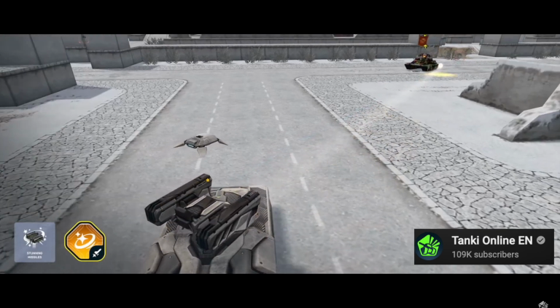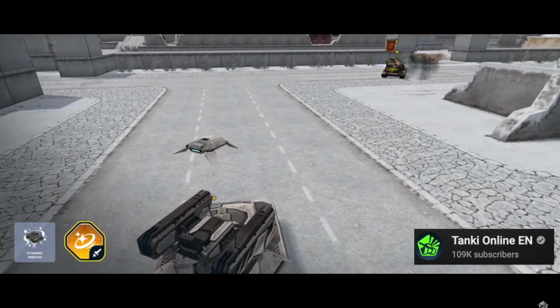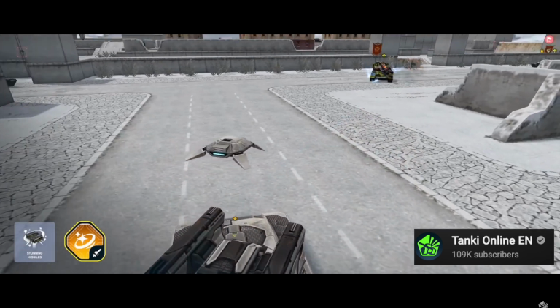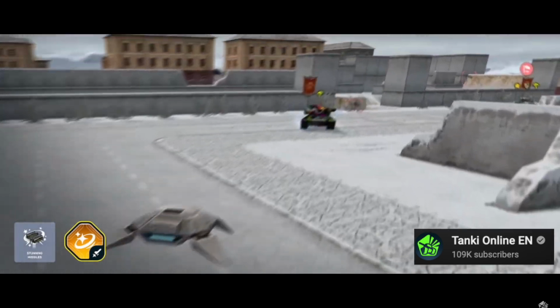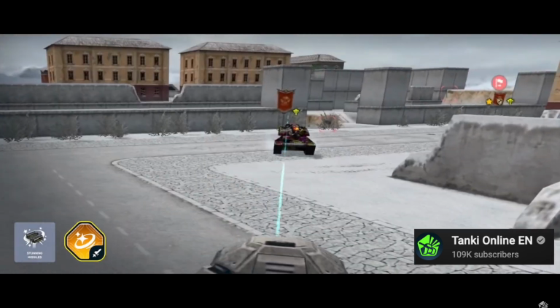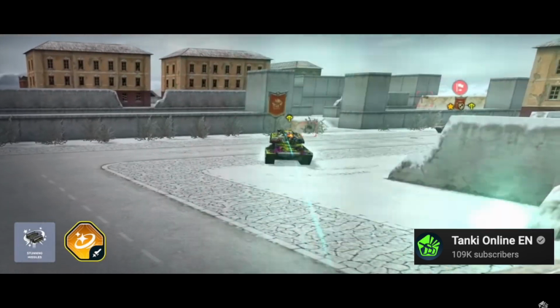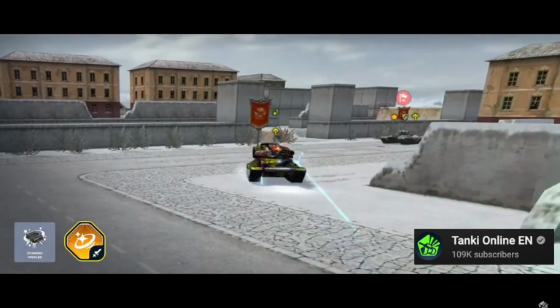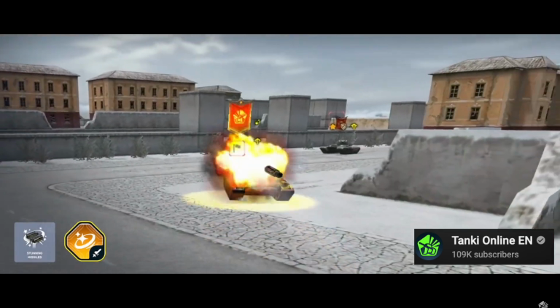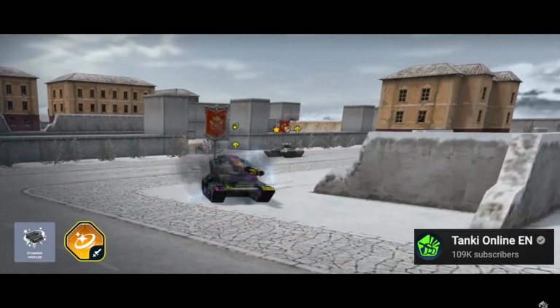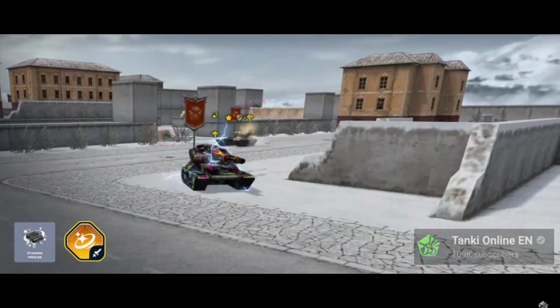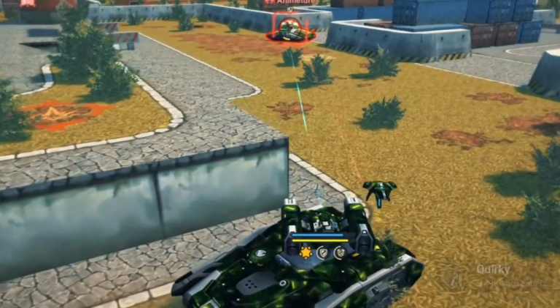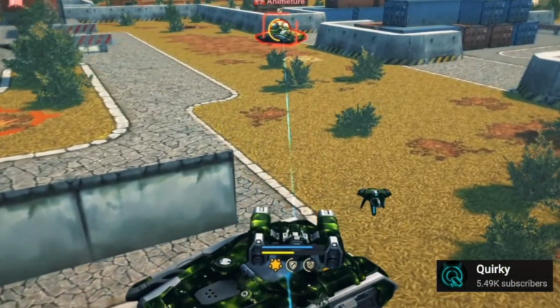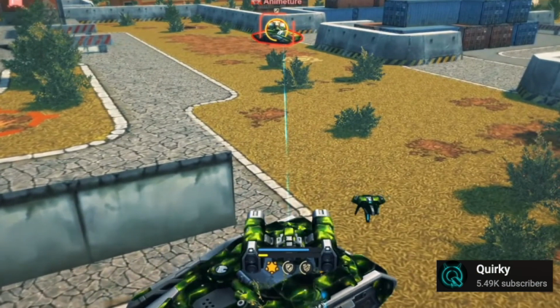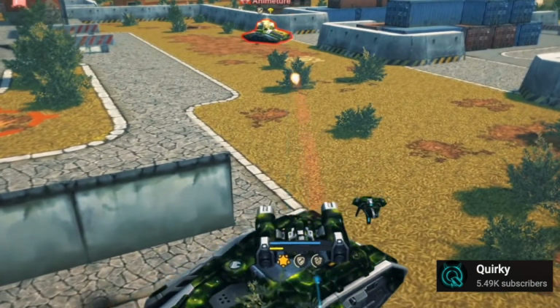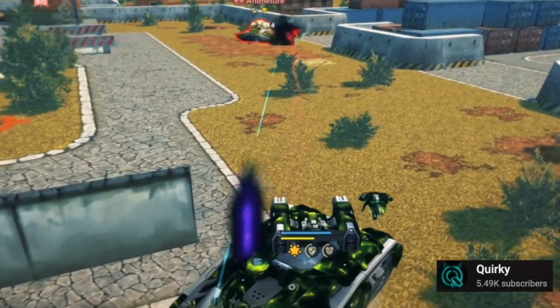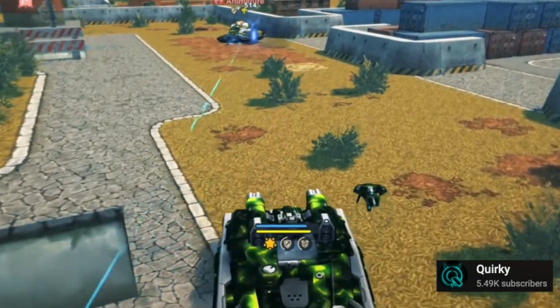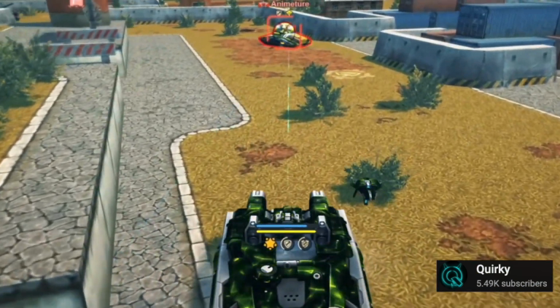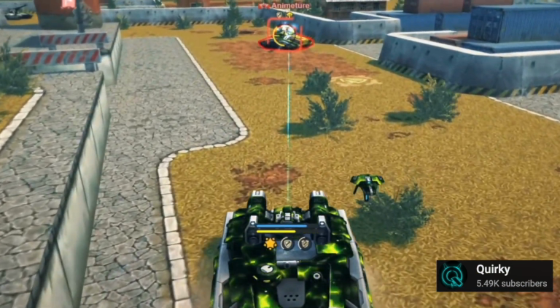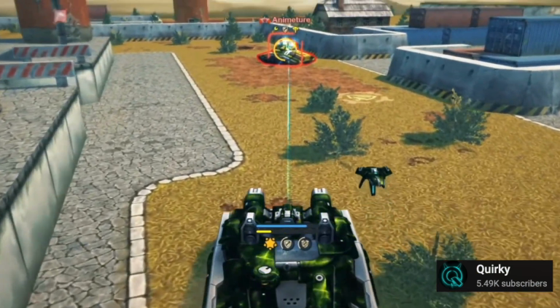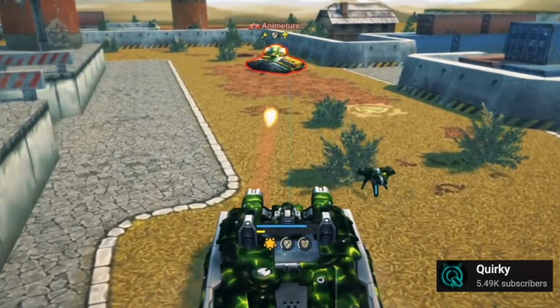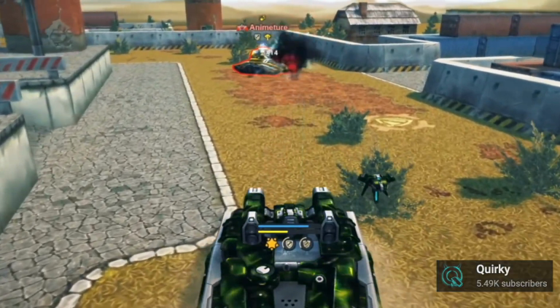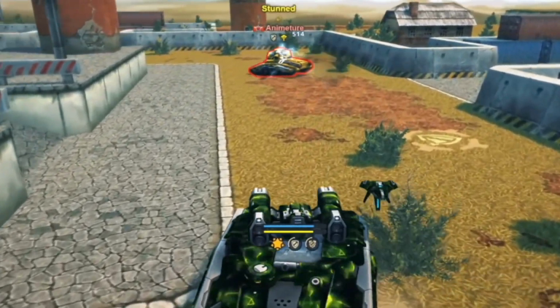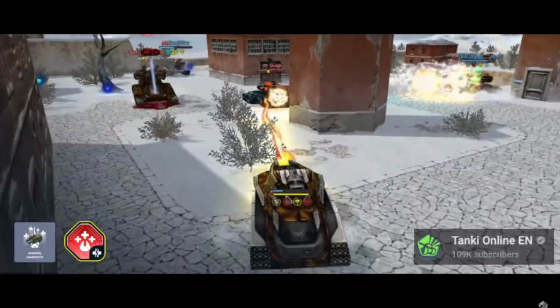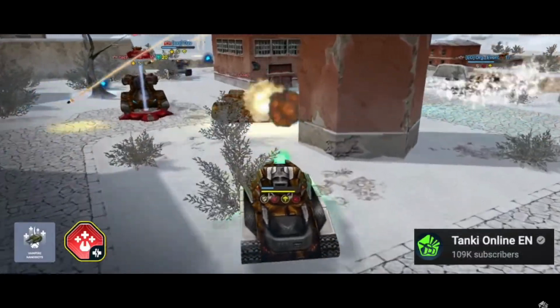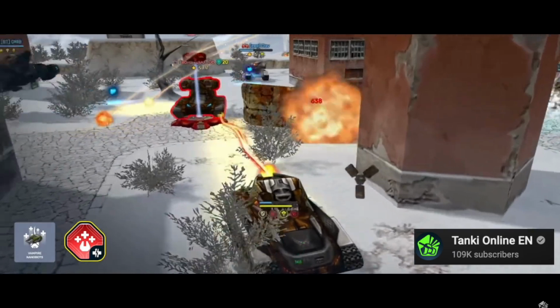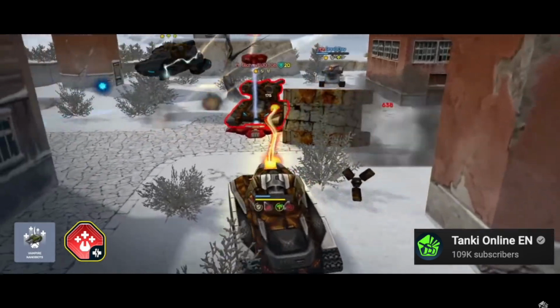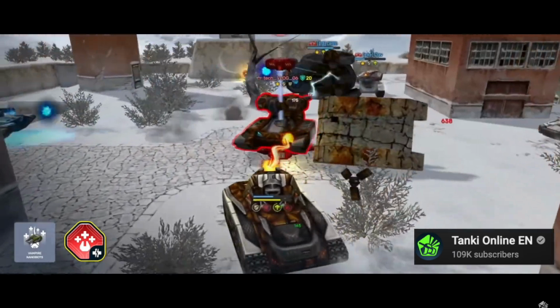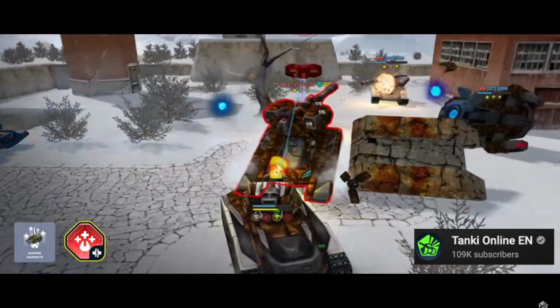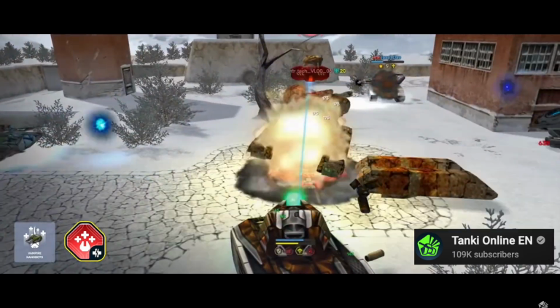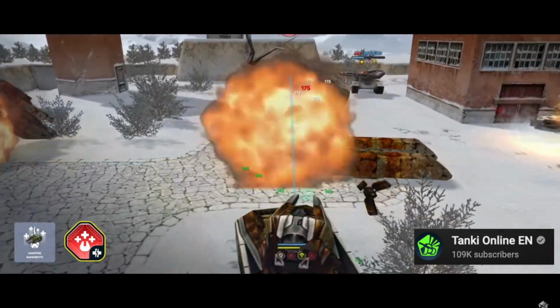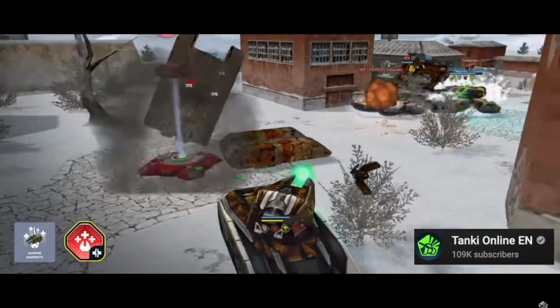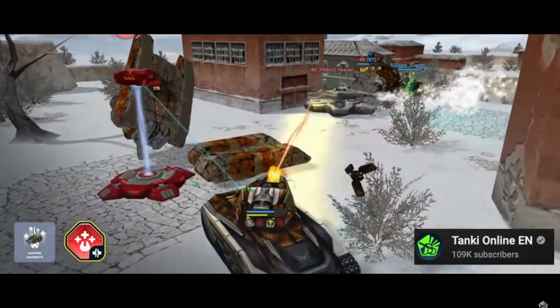What Stunning Missiles for Stryker does is it temporarily stuns the opponents for around 1 second. This can be really good for stun locking your enemies. Next up is a super overpowered augment called Vampire Nanobots.